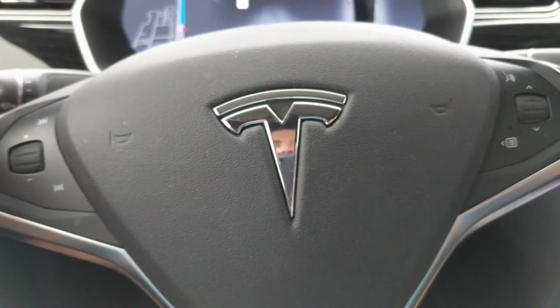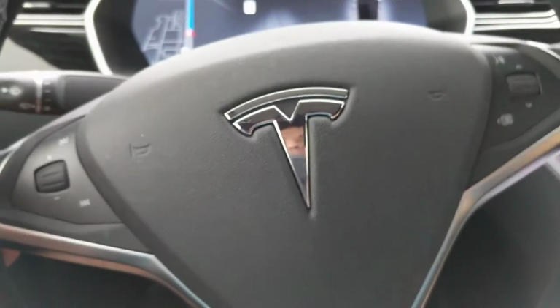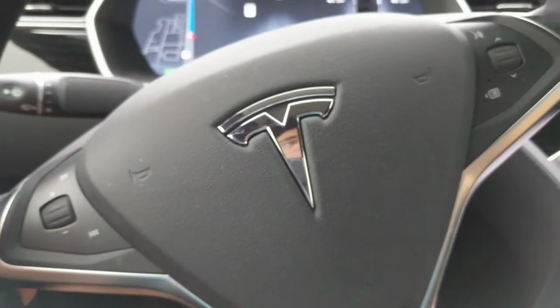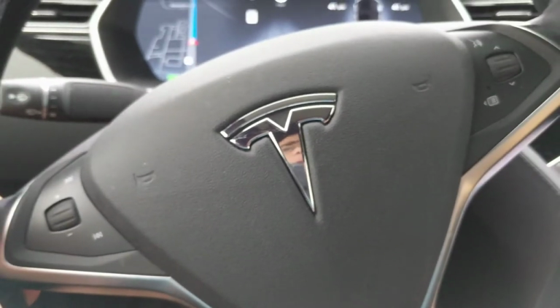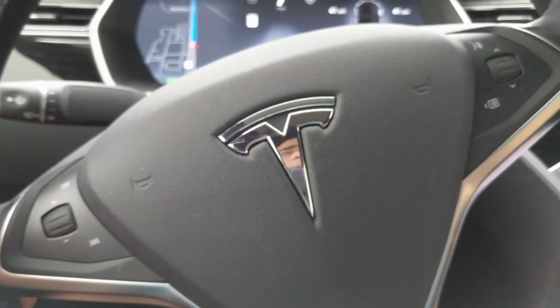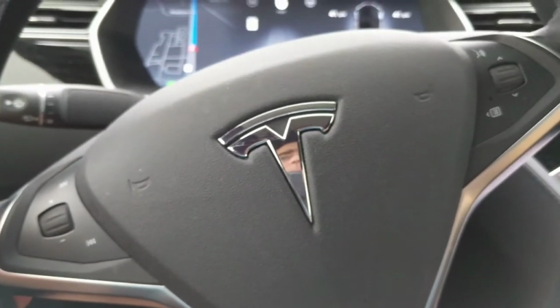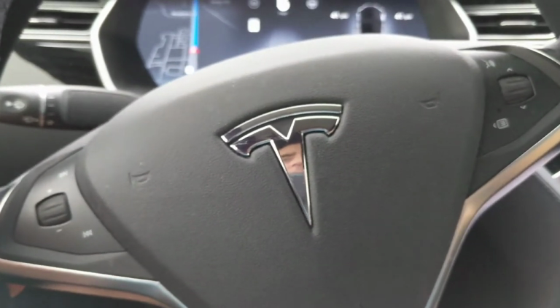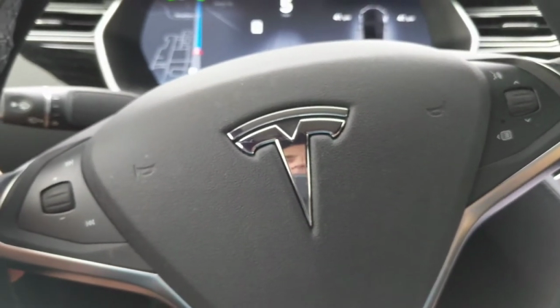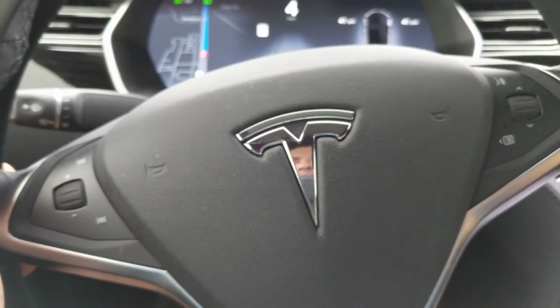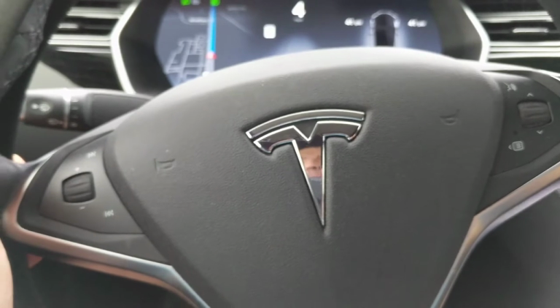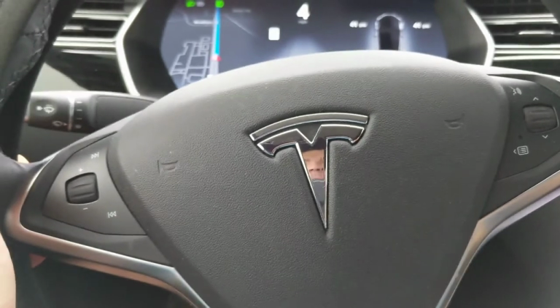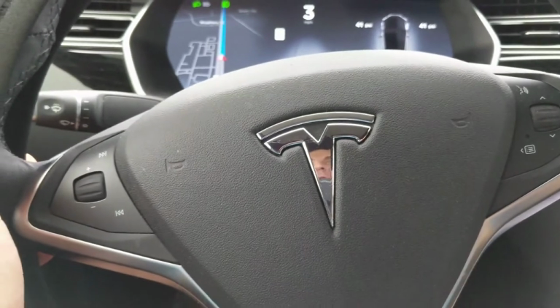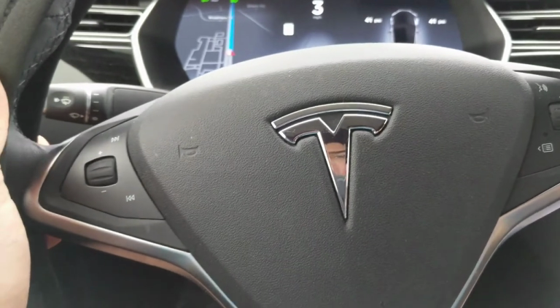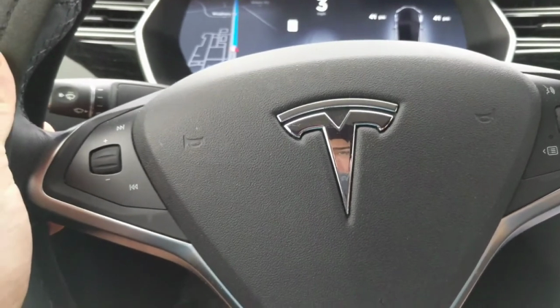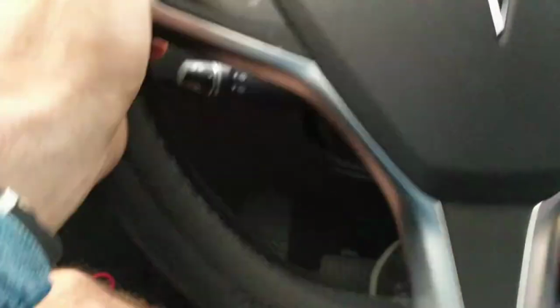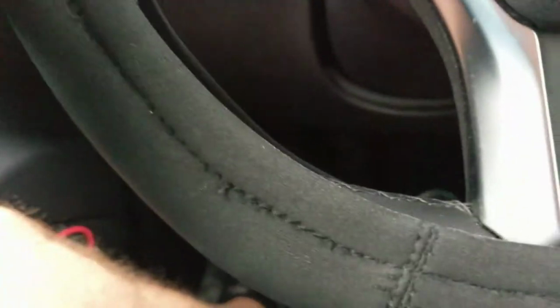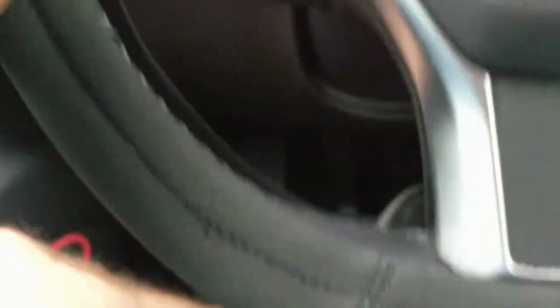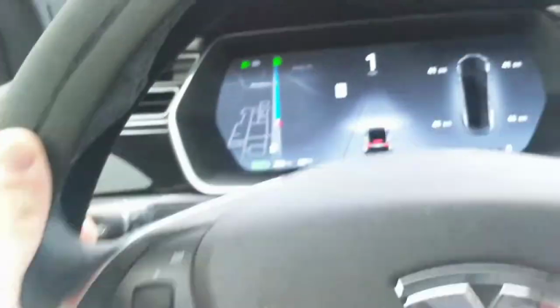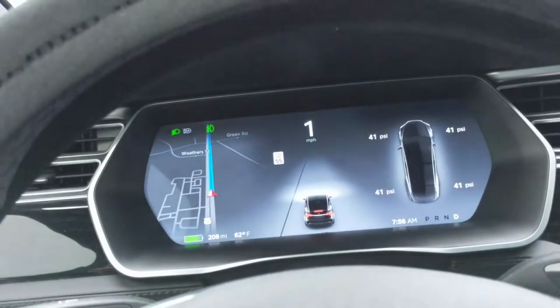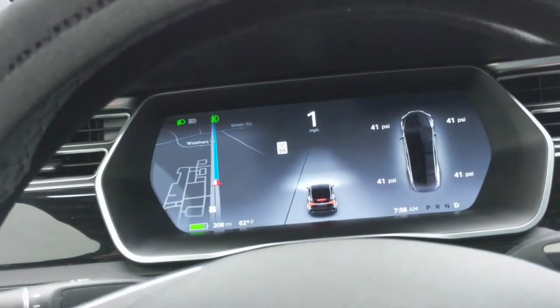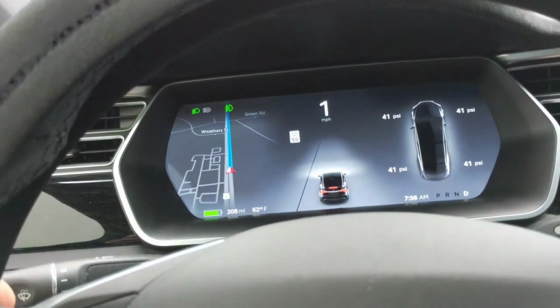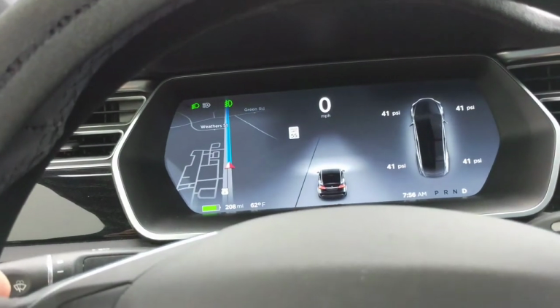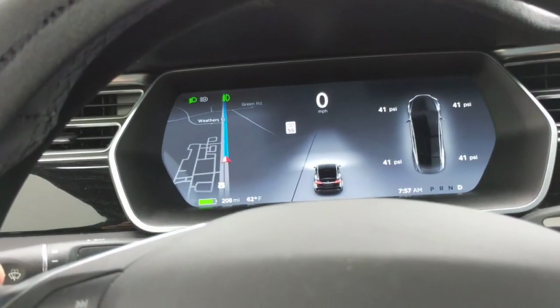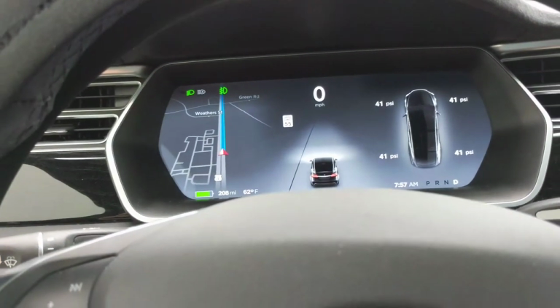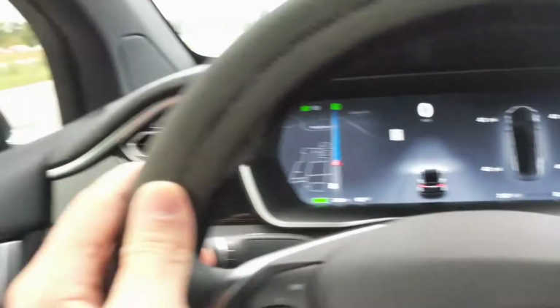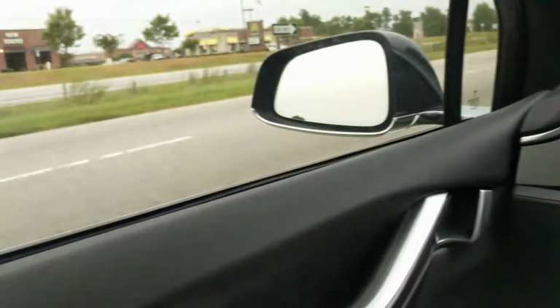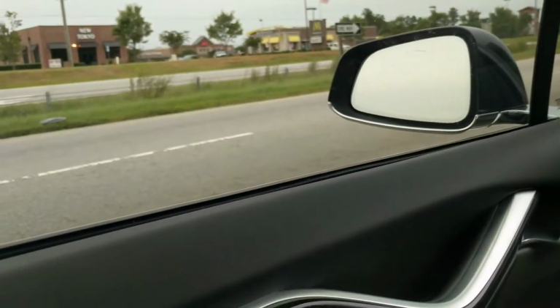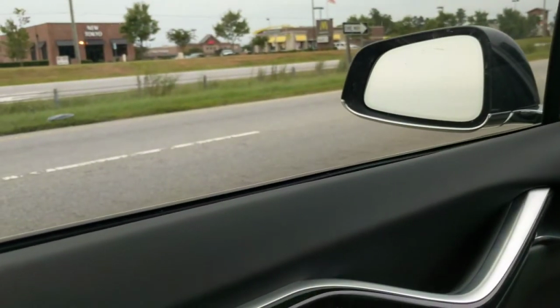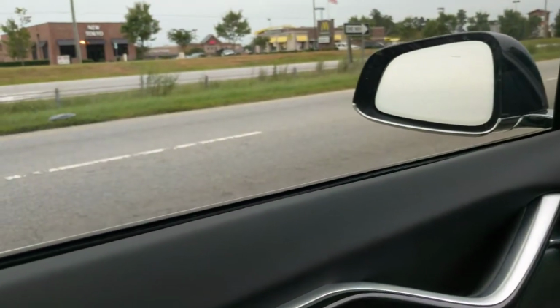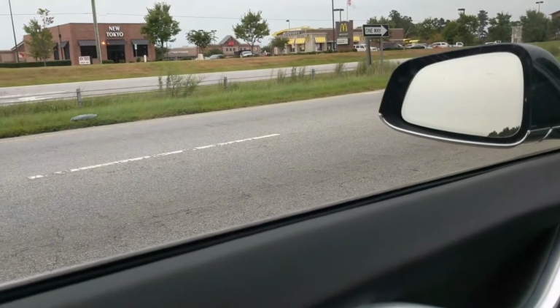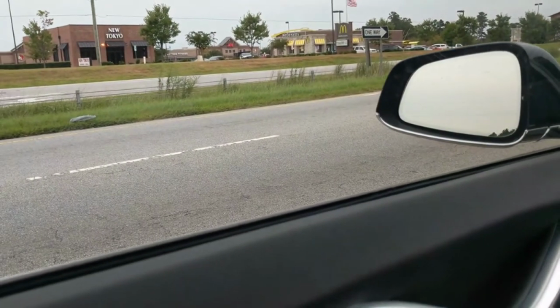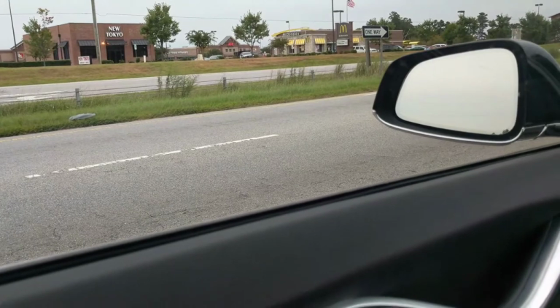Hey everybody, I want to show you something cool about how the brake pedal works on the Tesla. I did a video about this before, about how you can roll back down a hill. I'm slowing down now very gradually, and if I let off without touching the brake, I'm actually going to roll in reverse. I'm actually creeping backwards here.